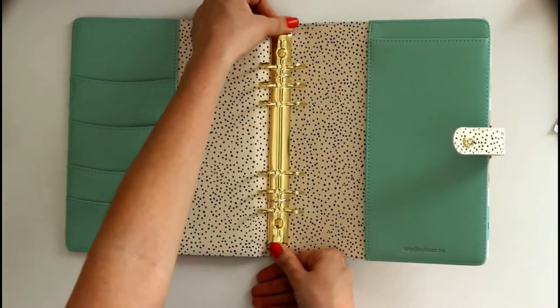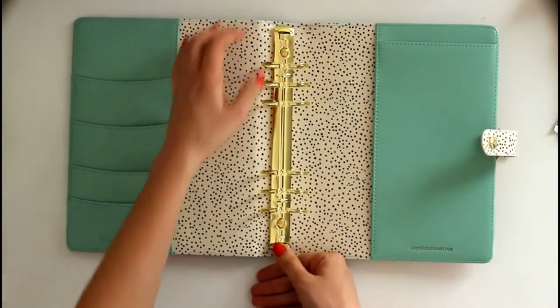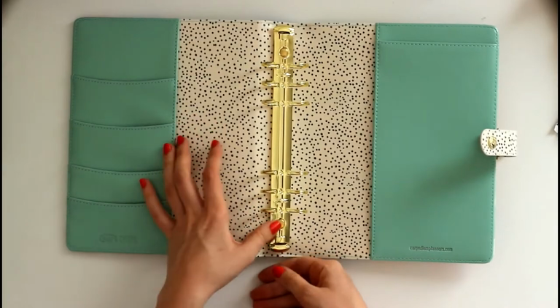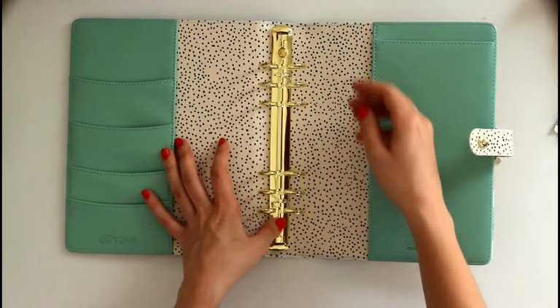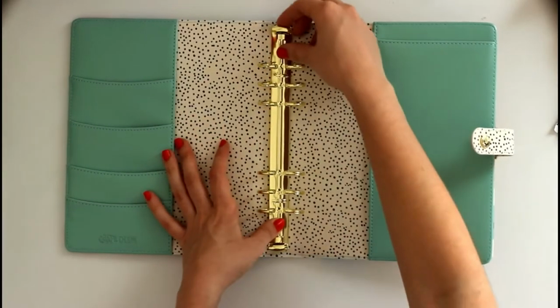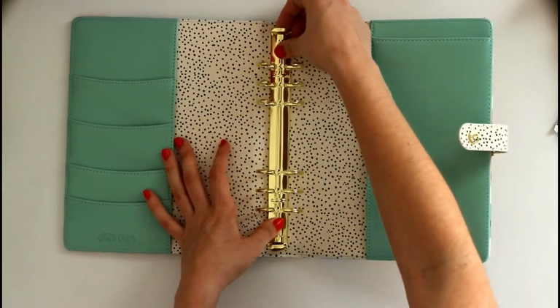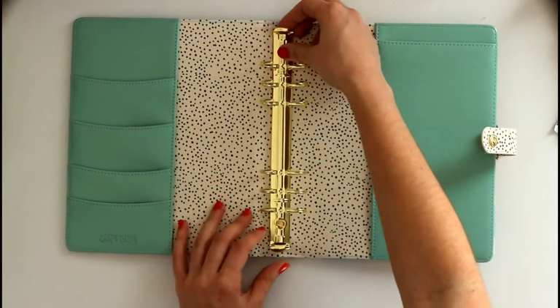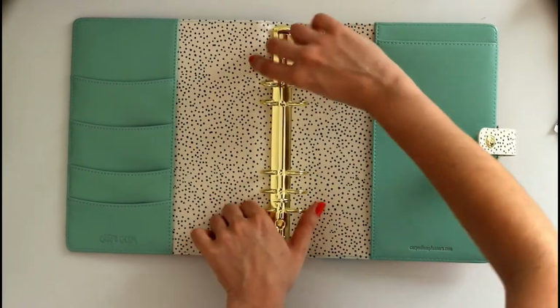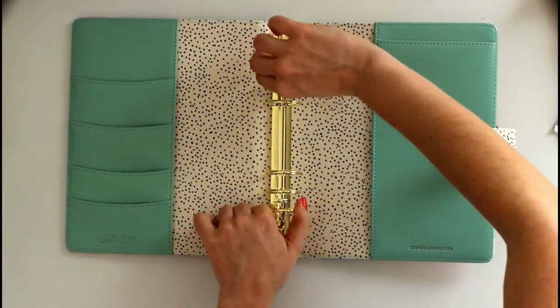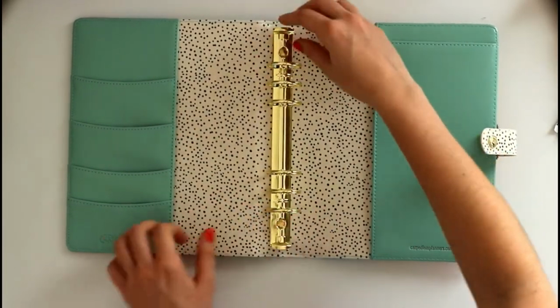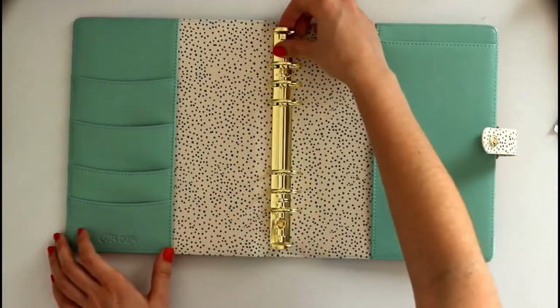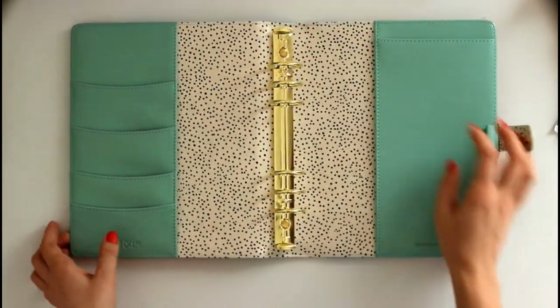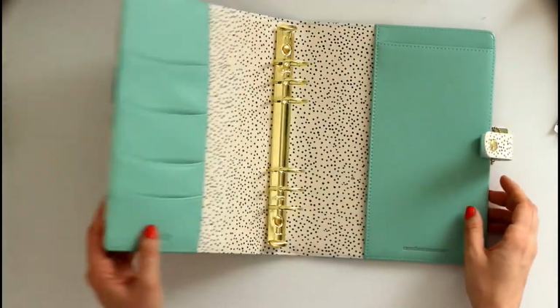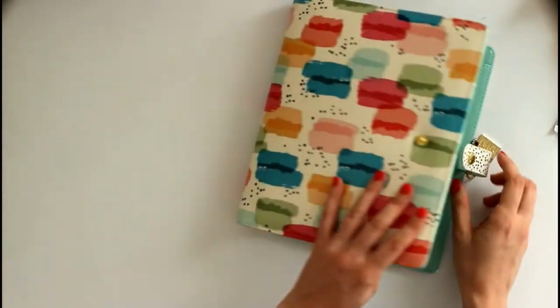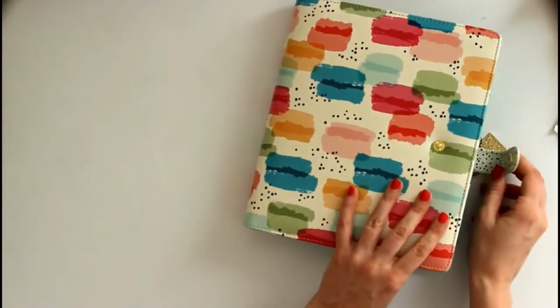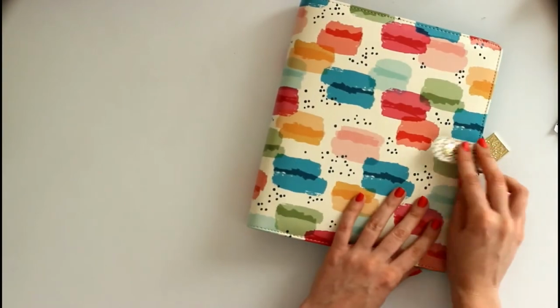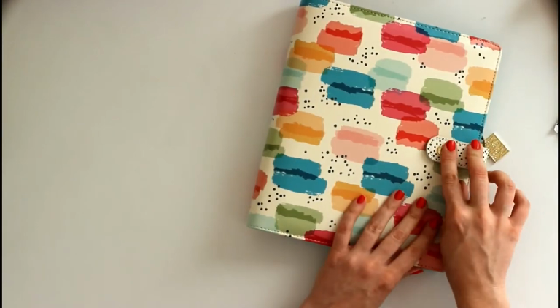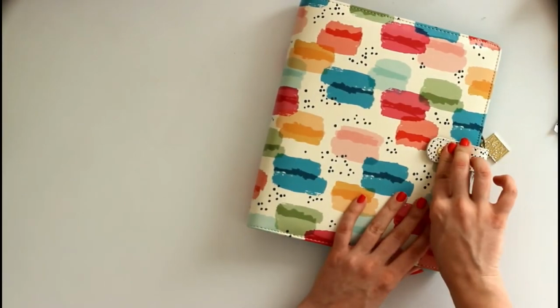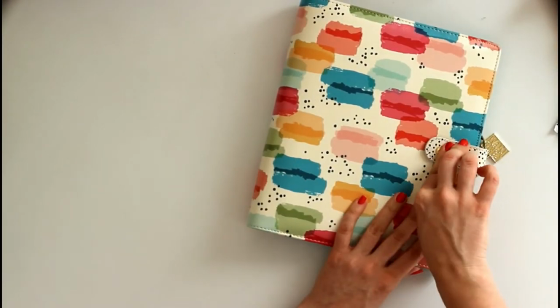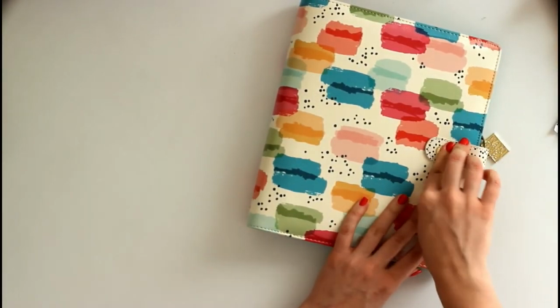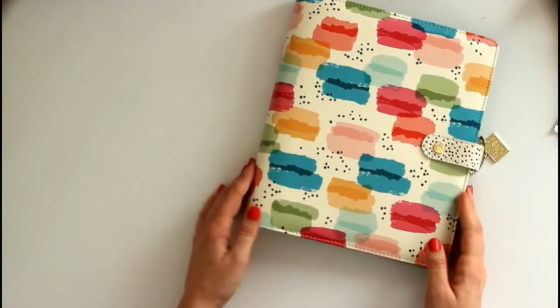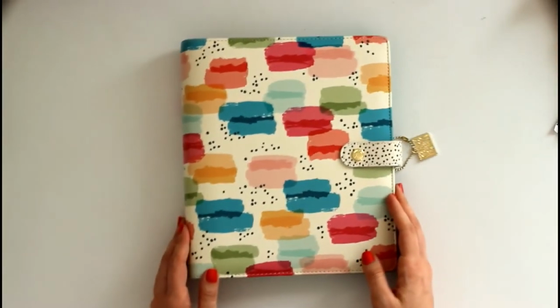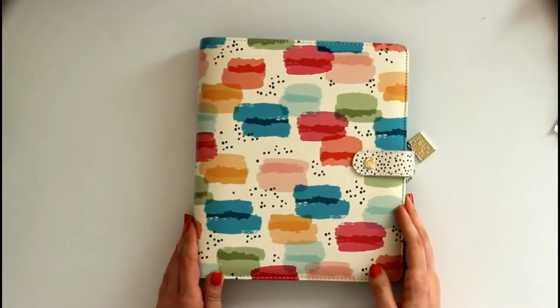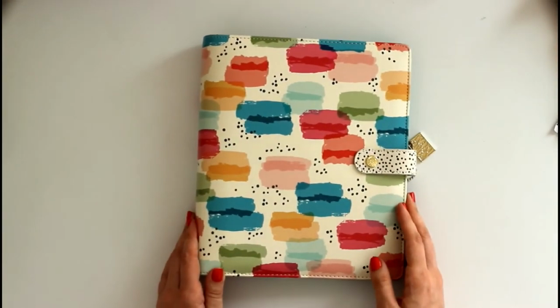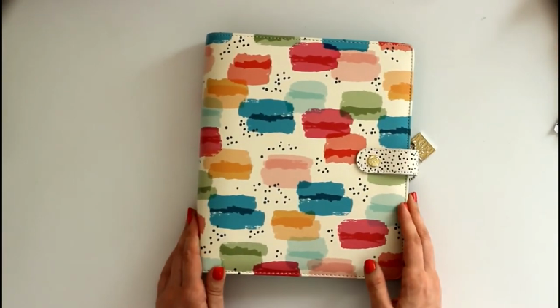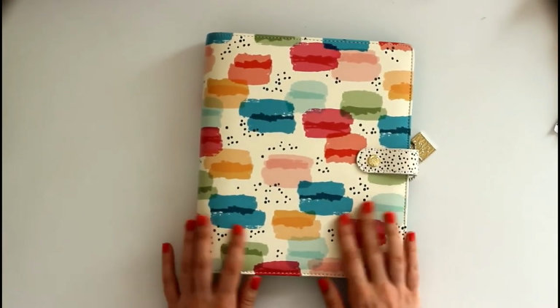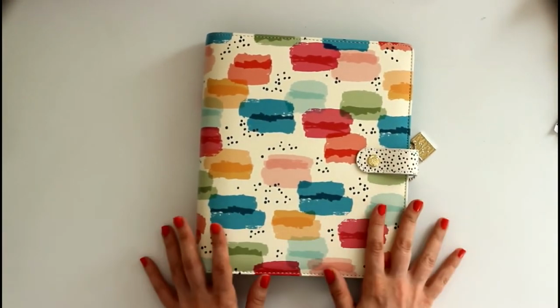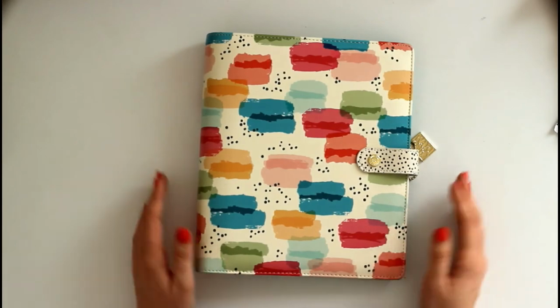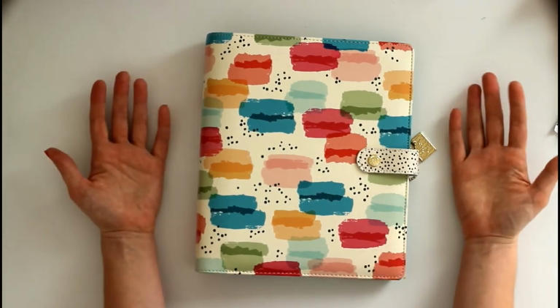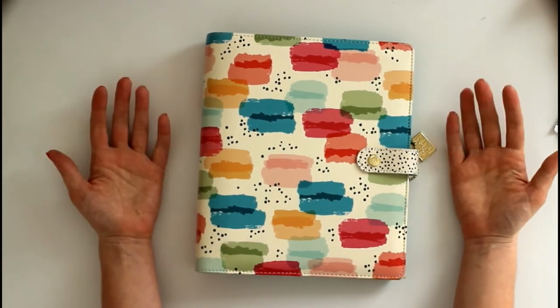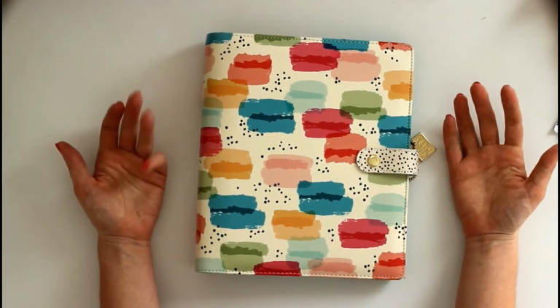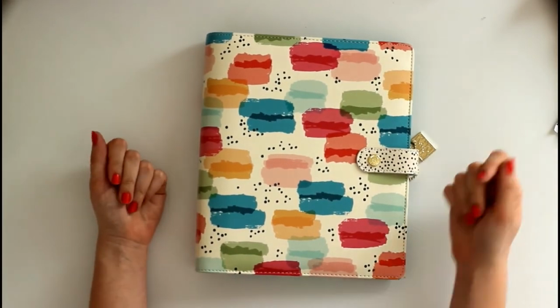It opens and closes extremely well. Can't wait to set it up. Thanks for watching! Bye!